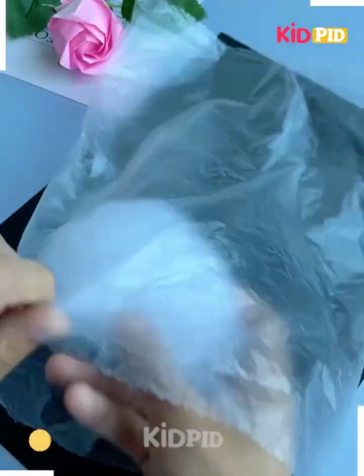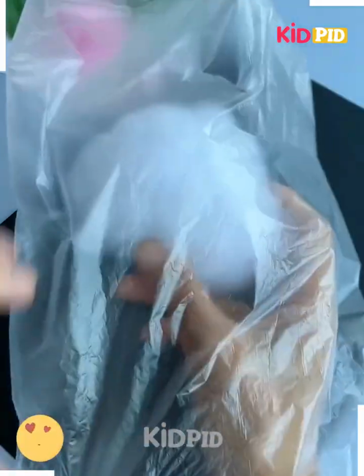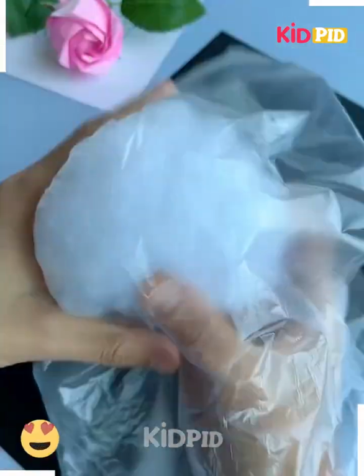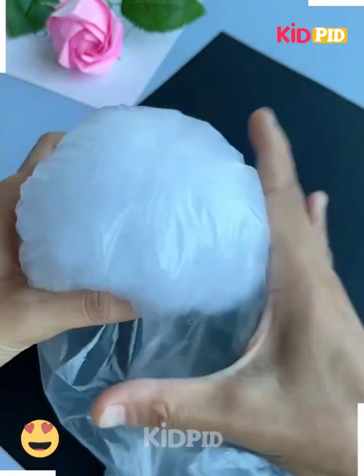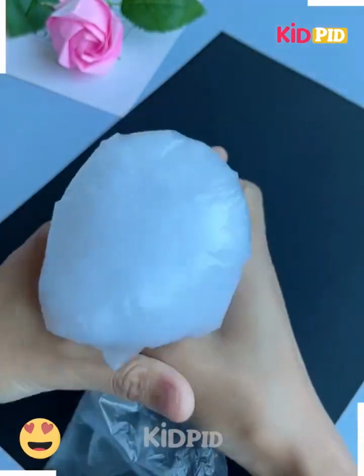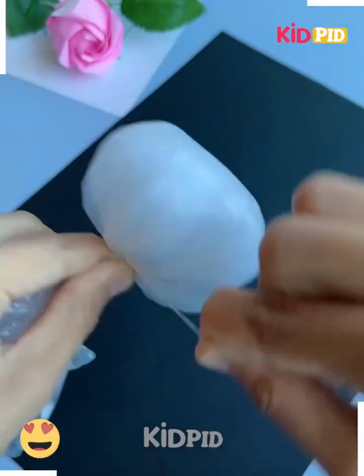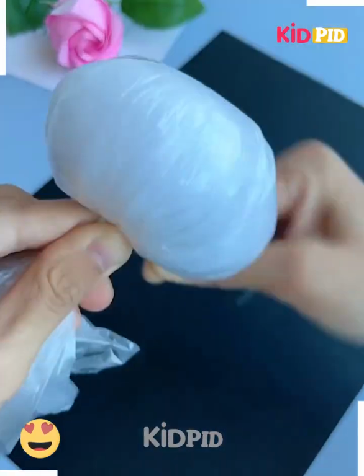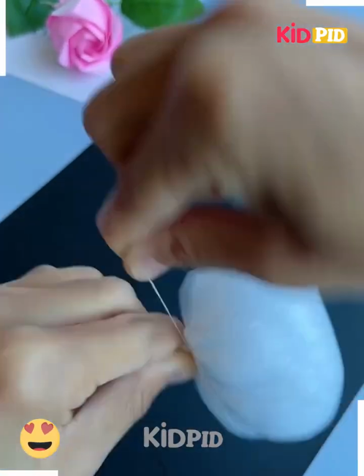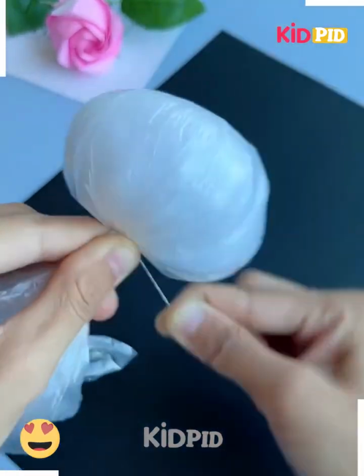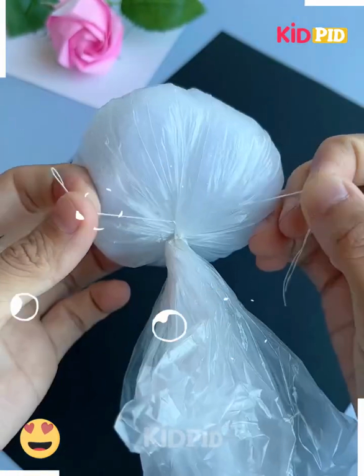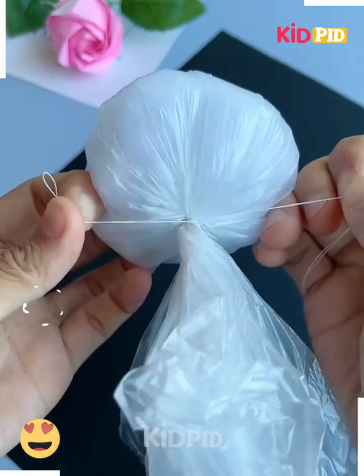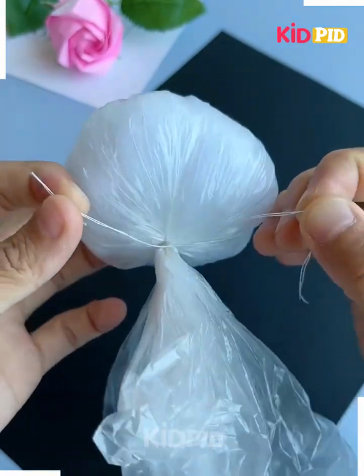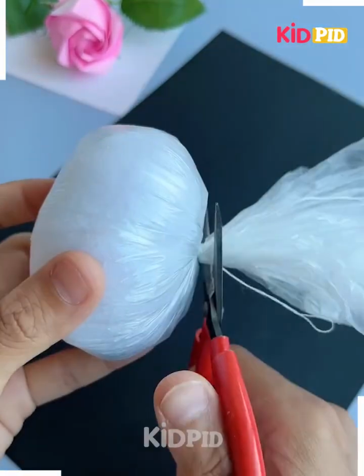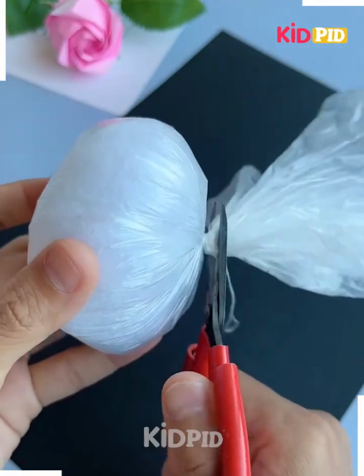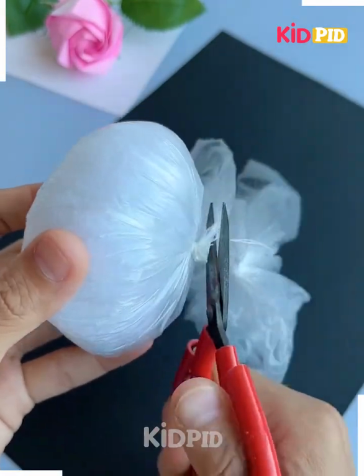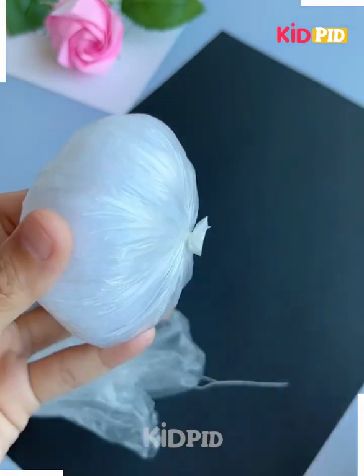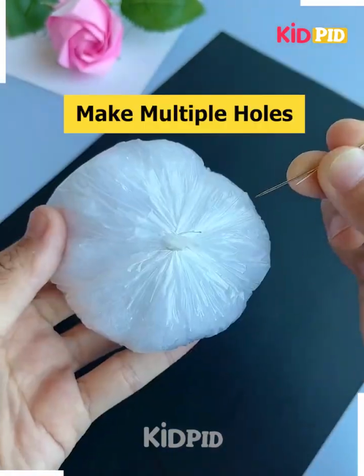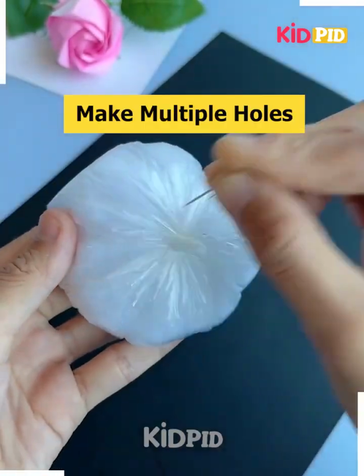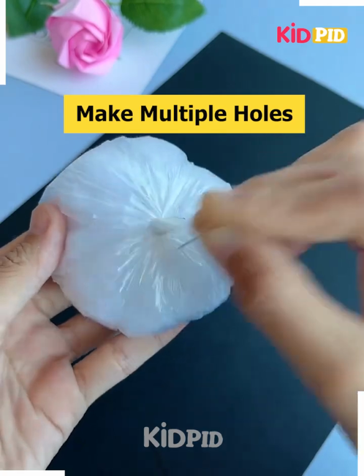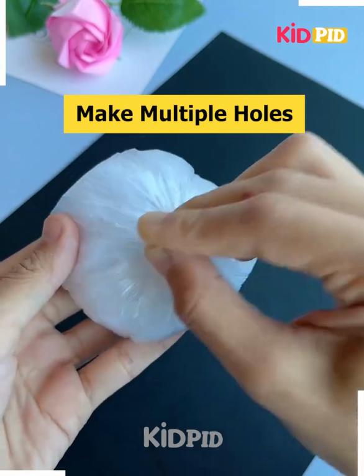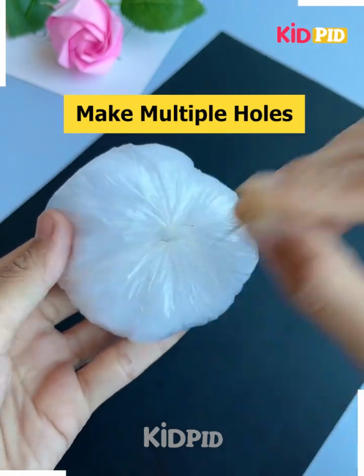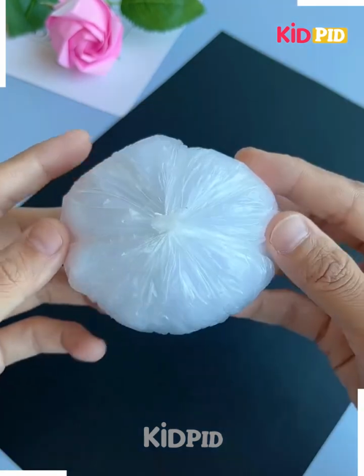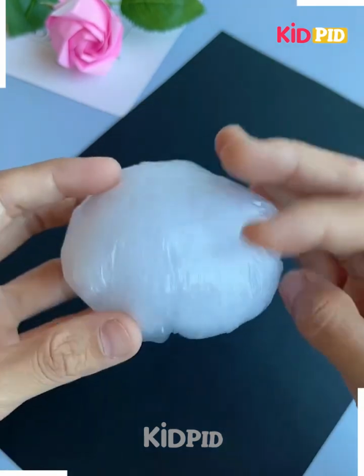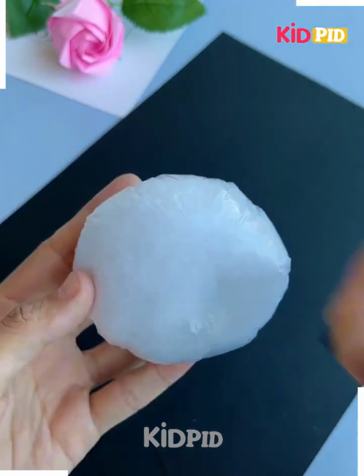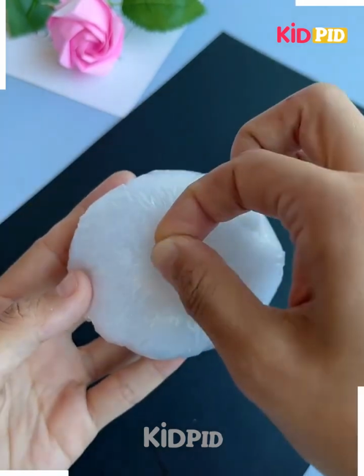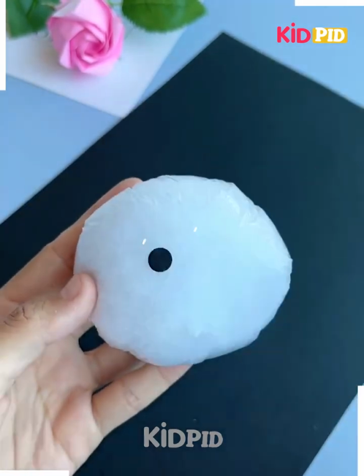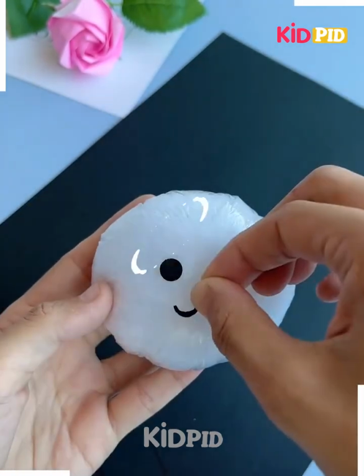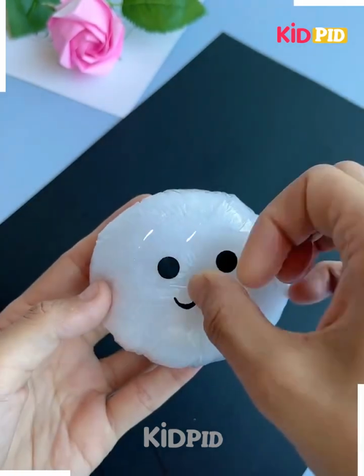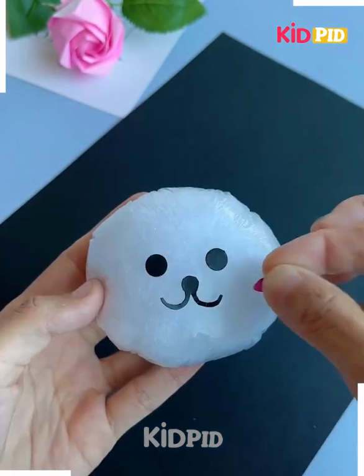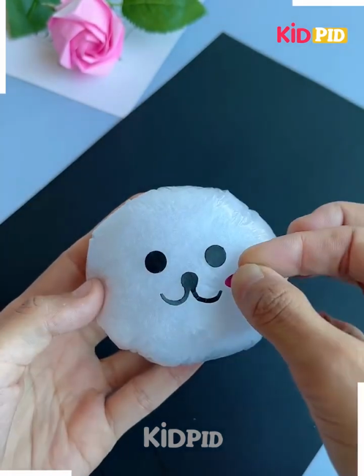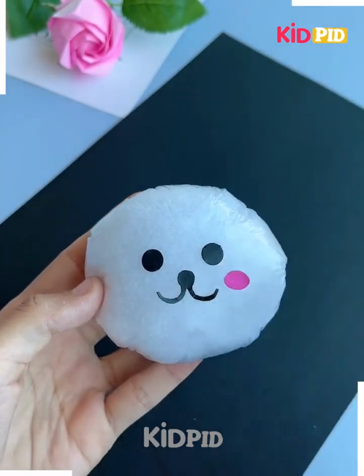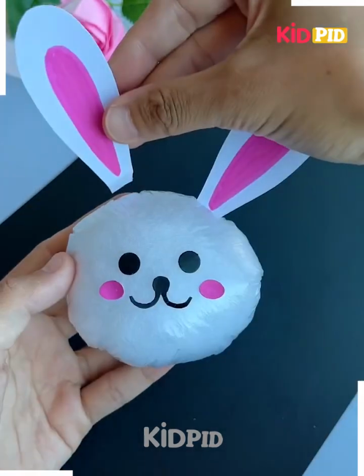Take some plastic paper and then in the center add some tissue or any other sort of fill. Tie a thread to it and then make multiple holes in it. Add a little face as well to it. Press it in and then use it as a stress ball after adding the face.